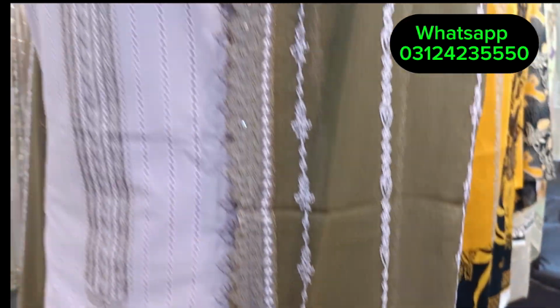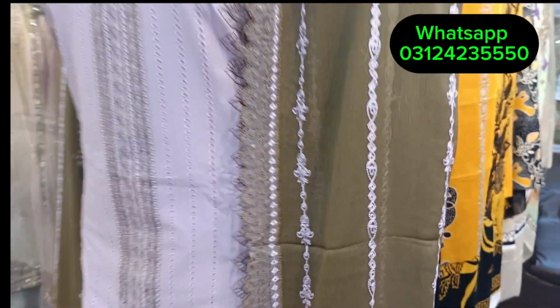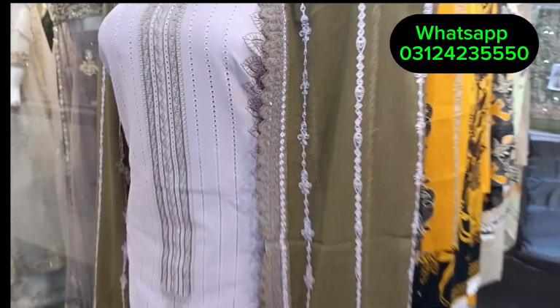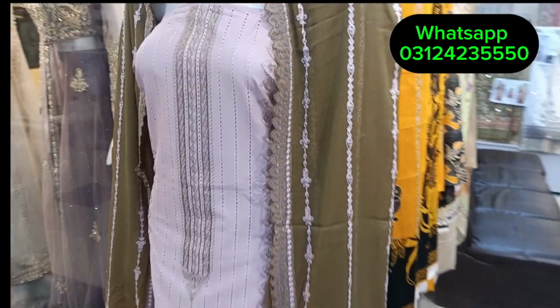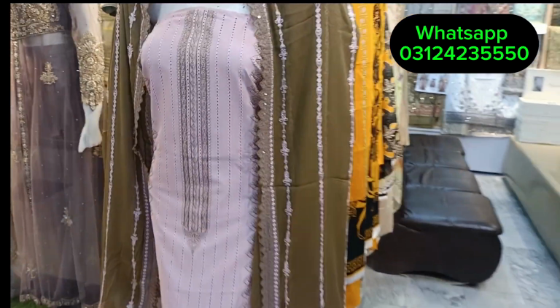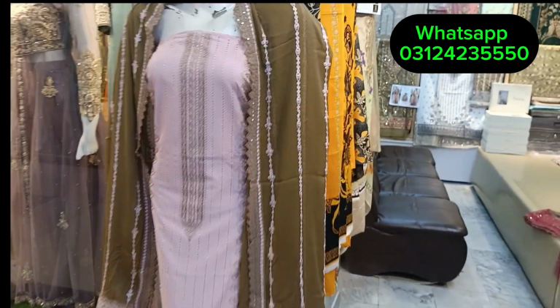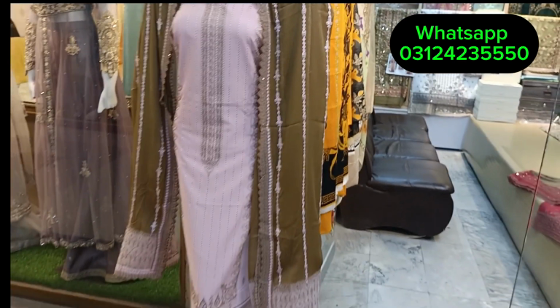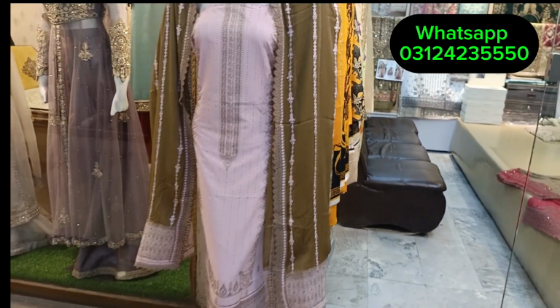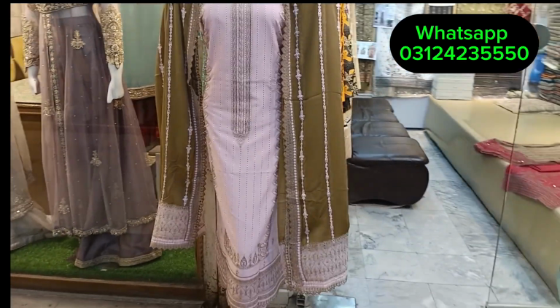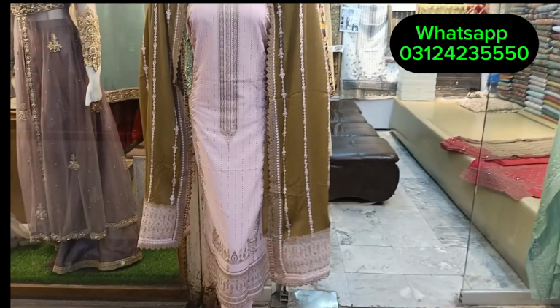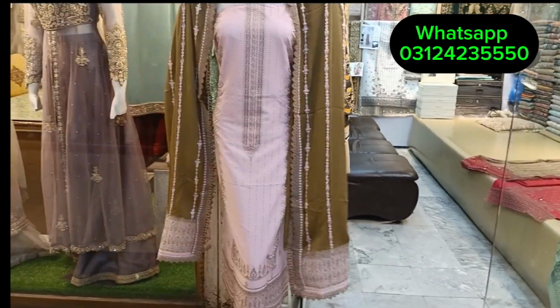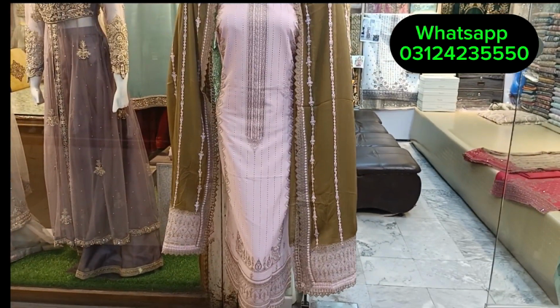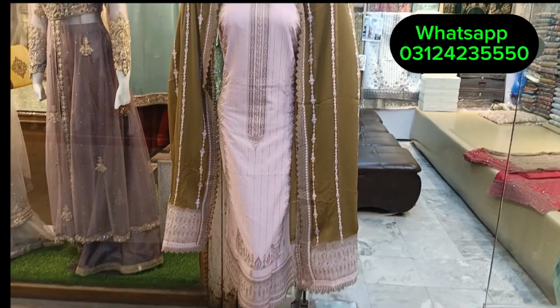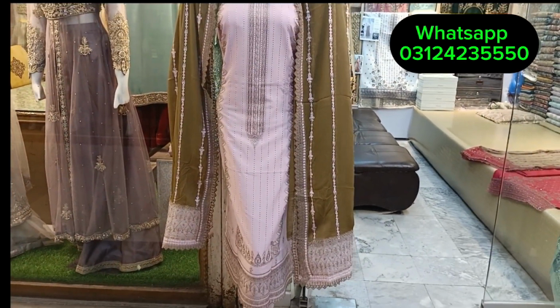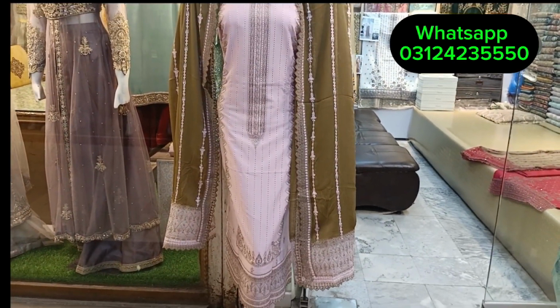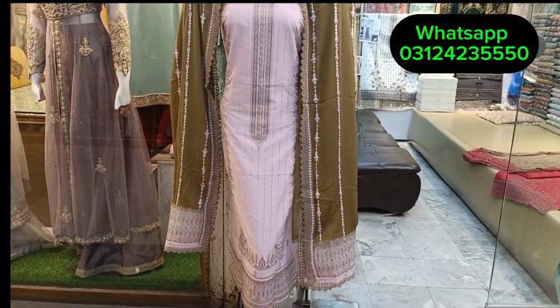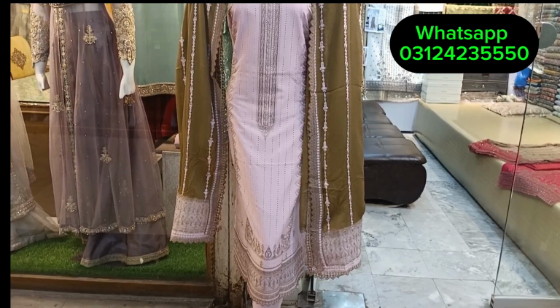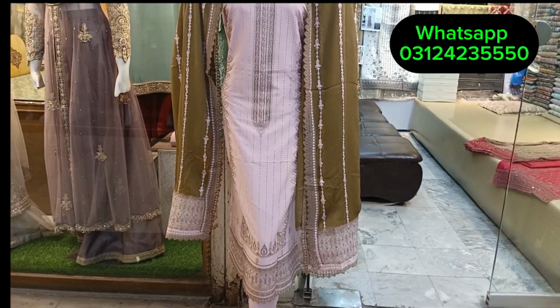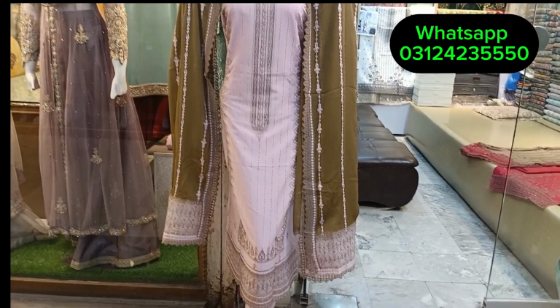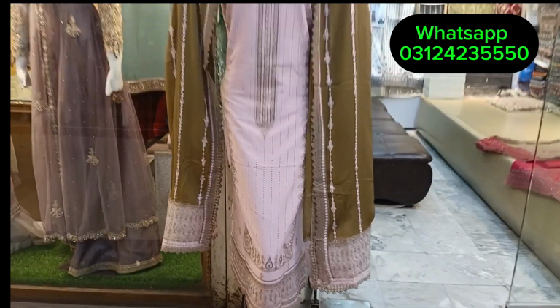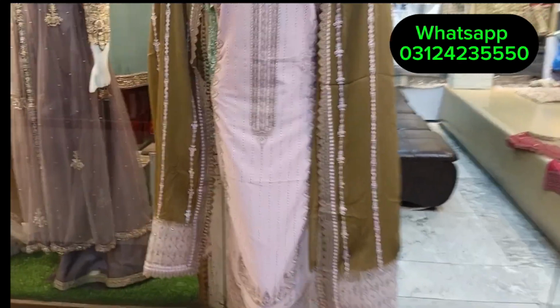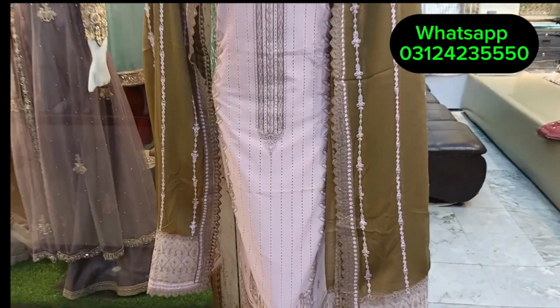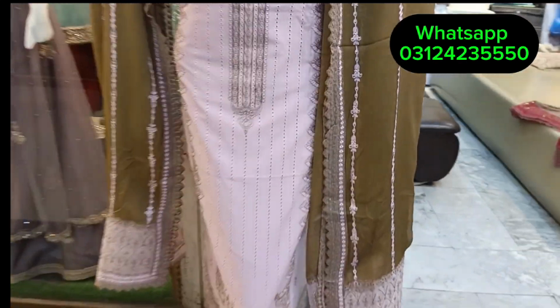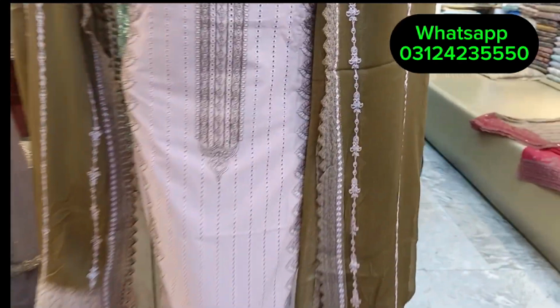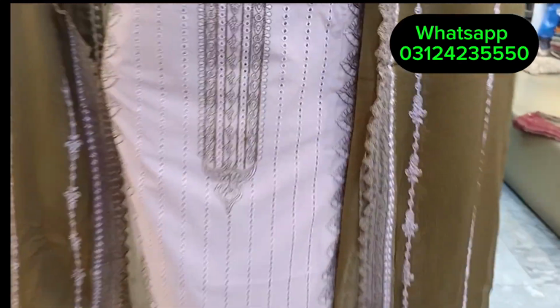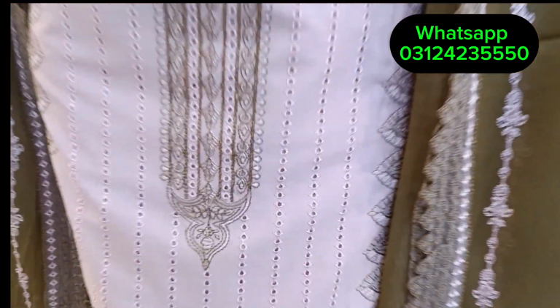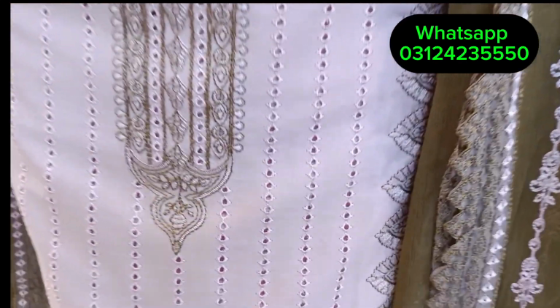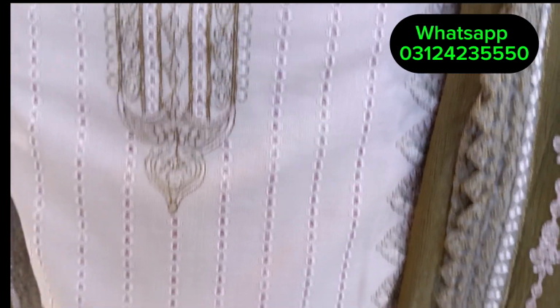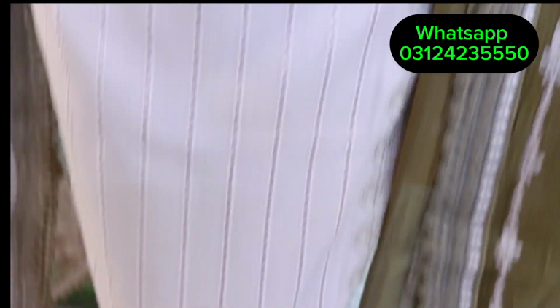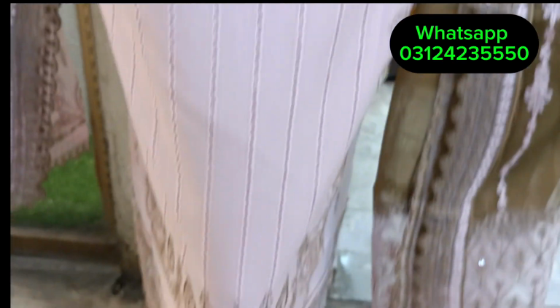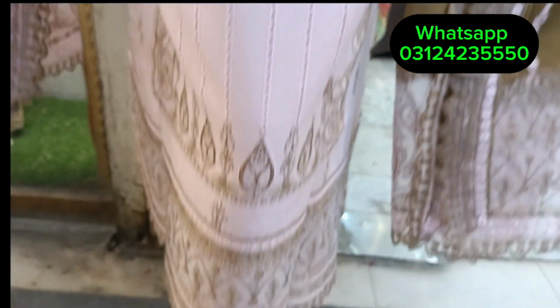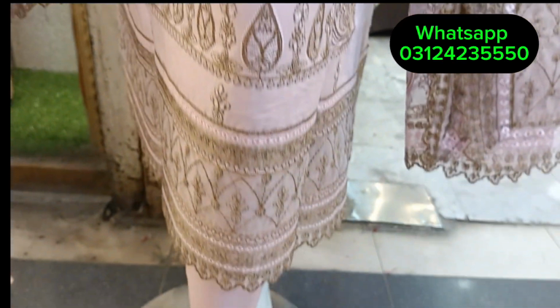It will come in six colors. You will get a front full embroidered, back sleeve toes are plain with chiffon embroidered — a complete 3-piece dress, full chicken curry cut.